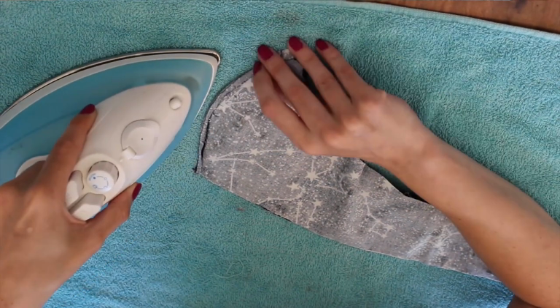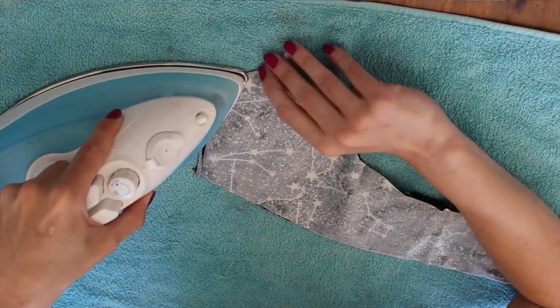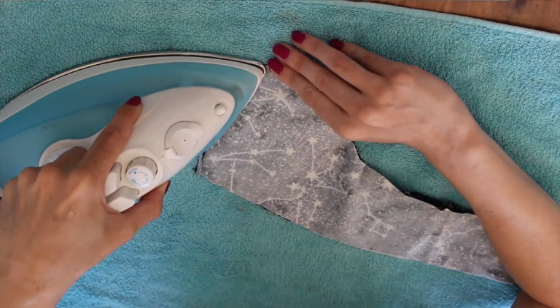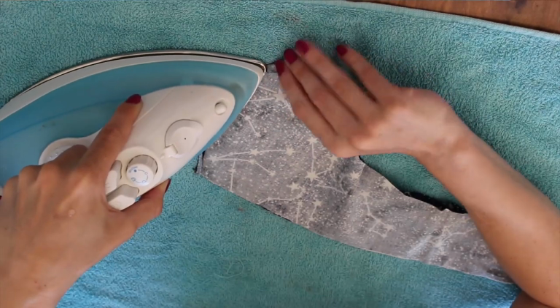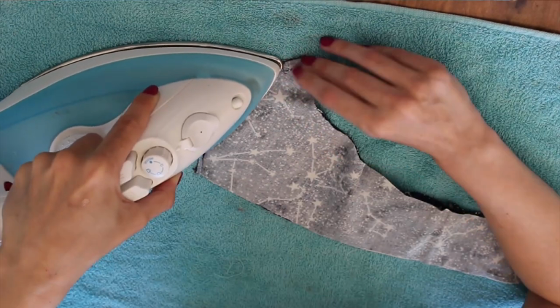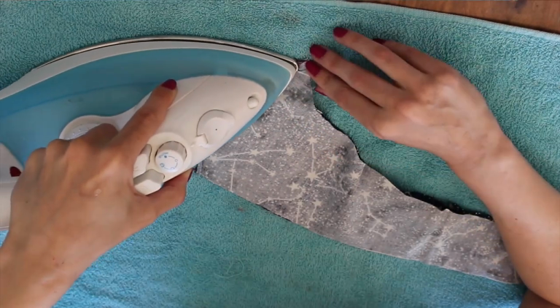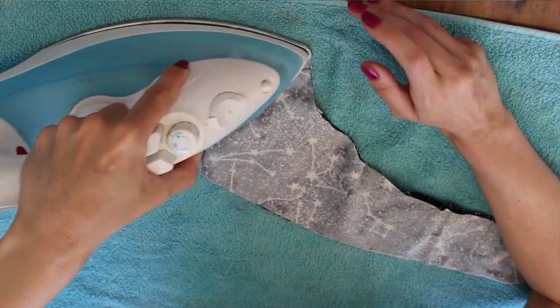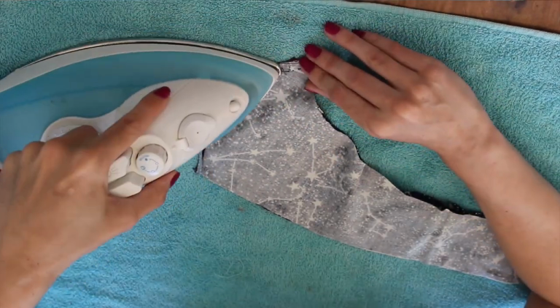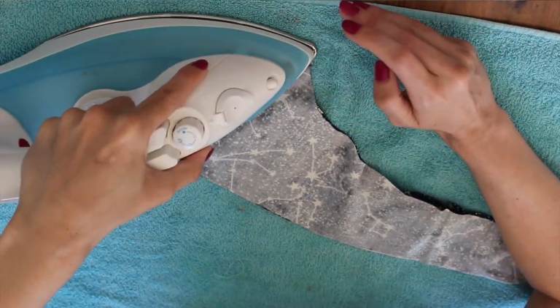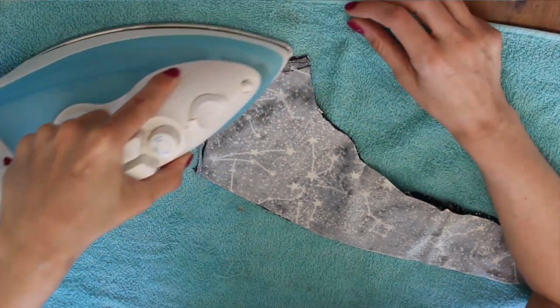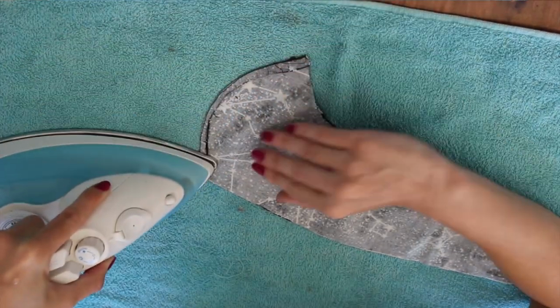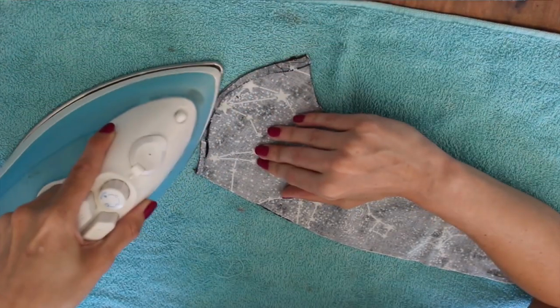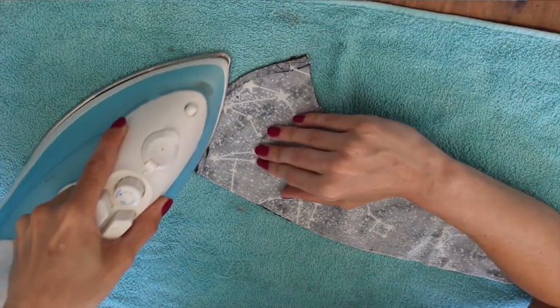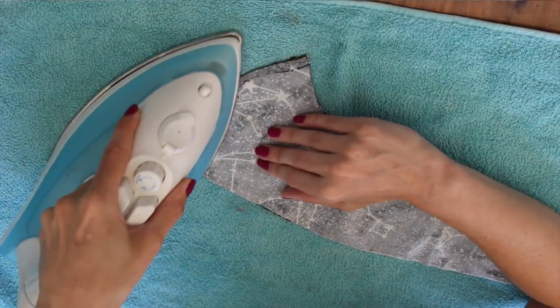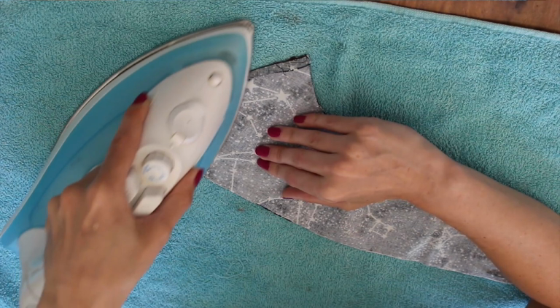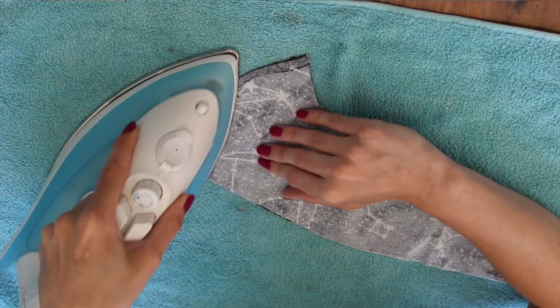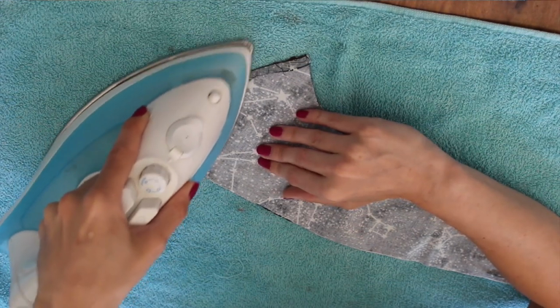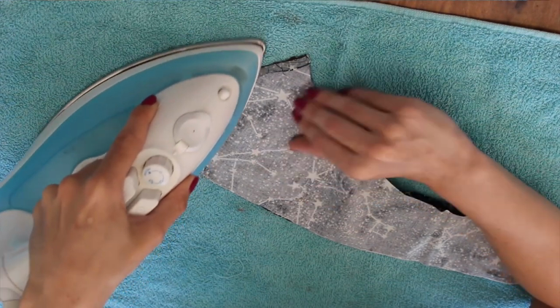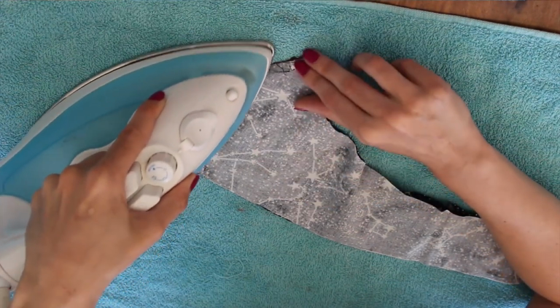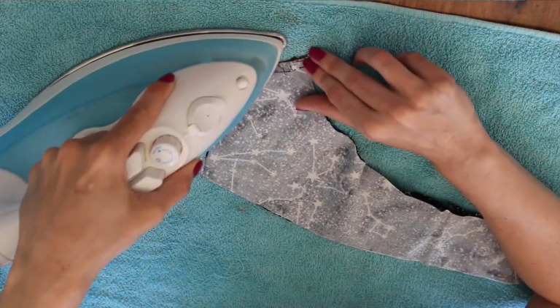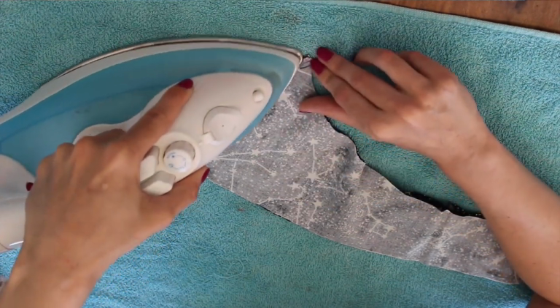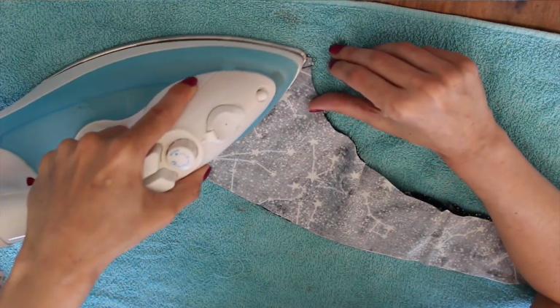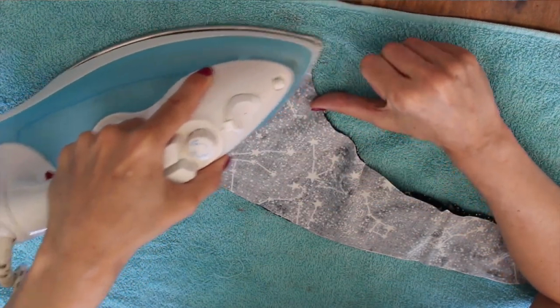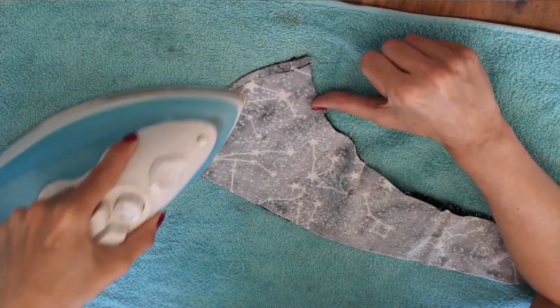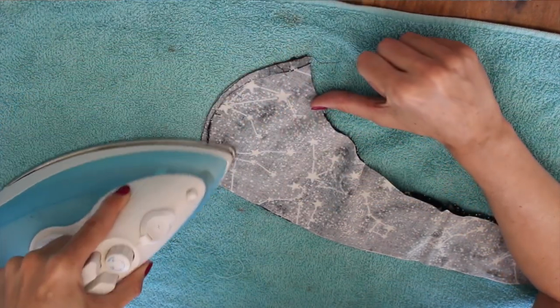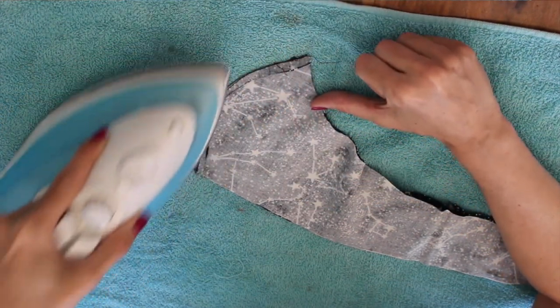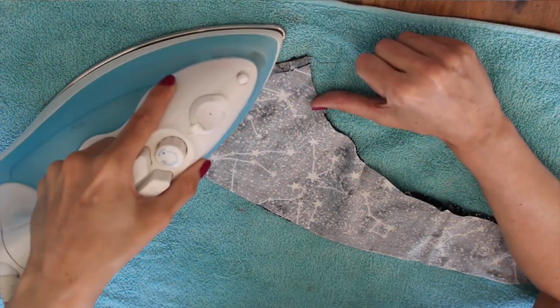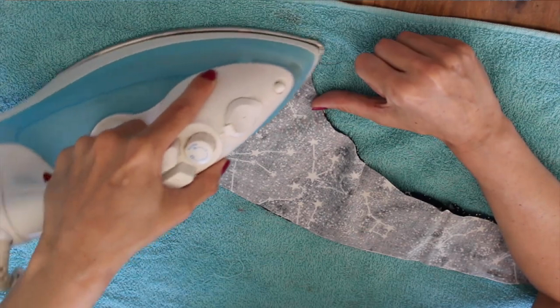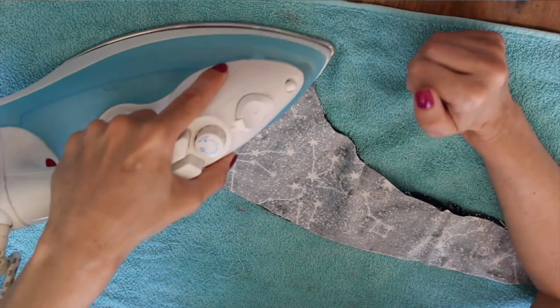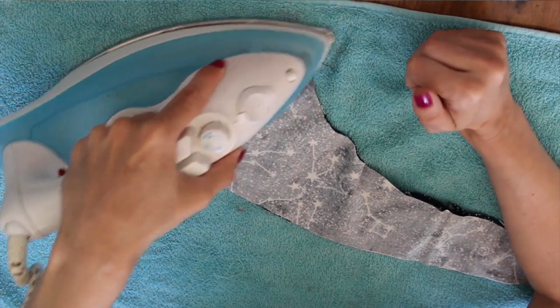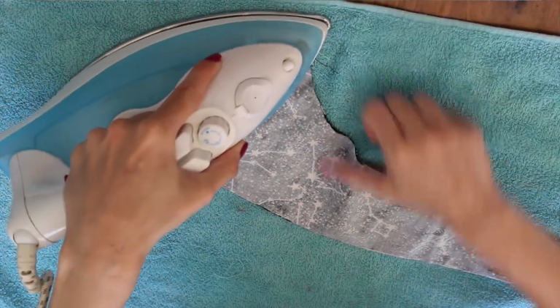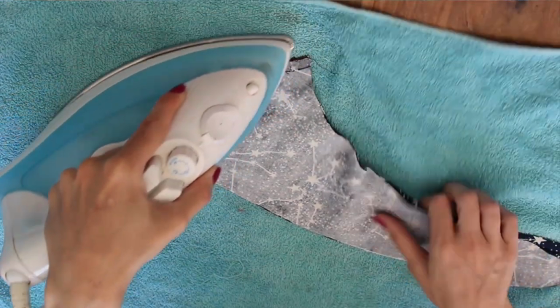I'm pressing the seam to one side, which is basically just going to make it lay flat against the fabric — otherwise when we put the mask on, the seam is just going to be tickling our noses at the front. I'm folding it over along that stitch line and then very carefully ironing it down, and once it's laying pretty flat just go over it a few times with the iron so it's sitting really nice and flat.